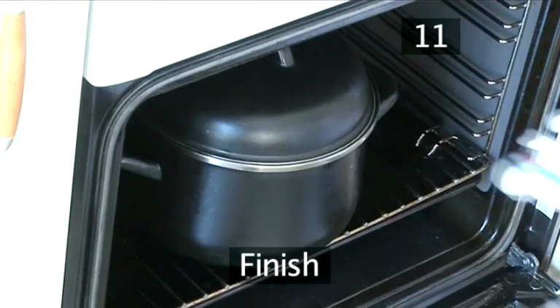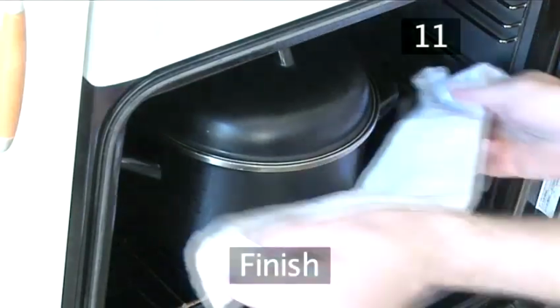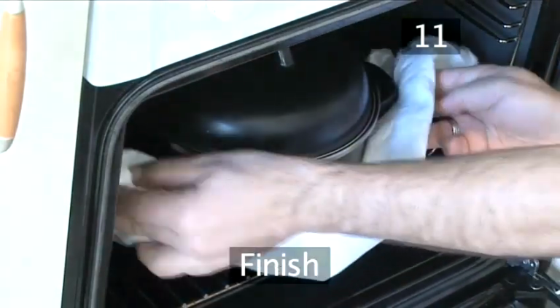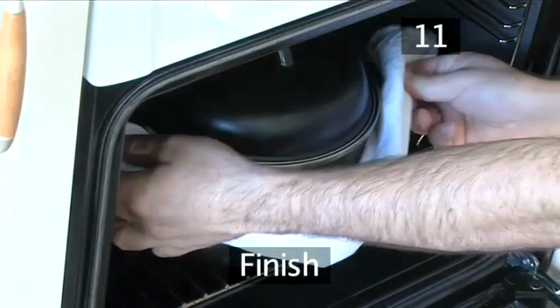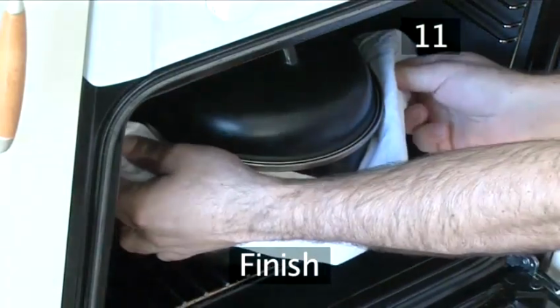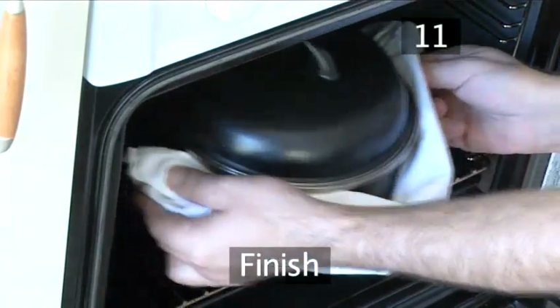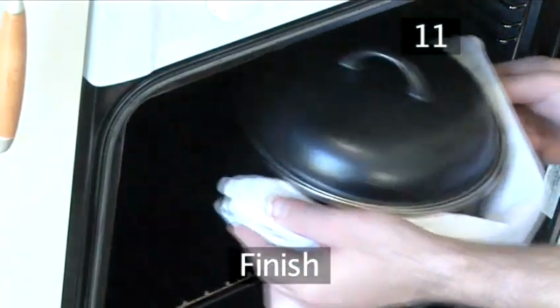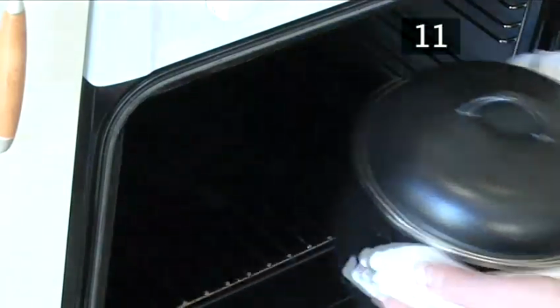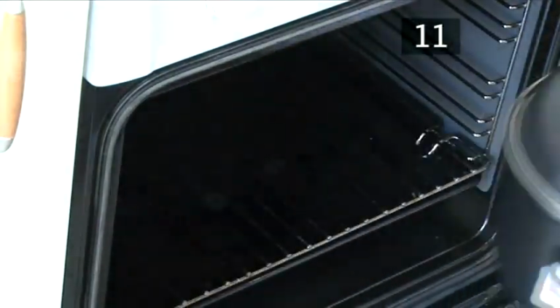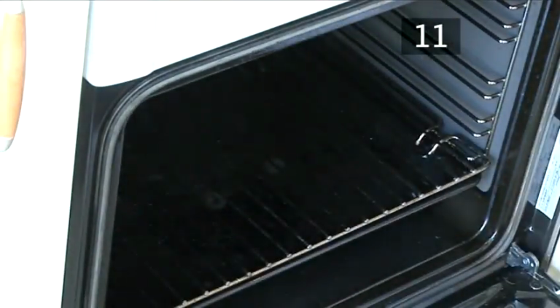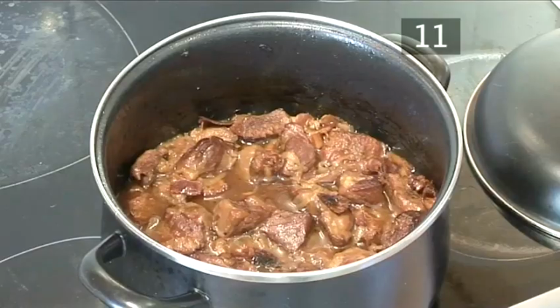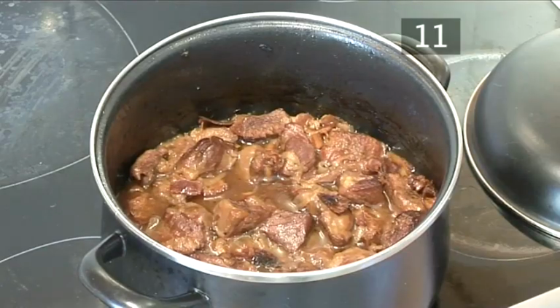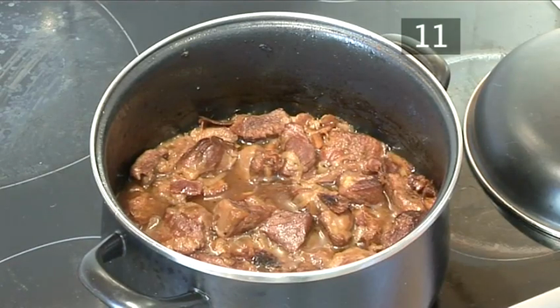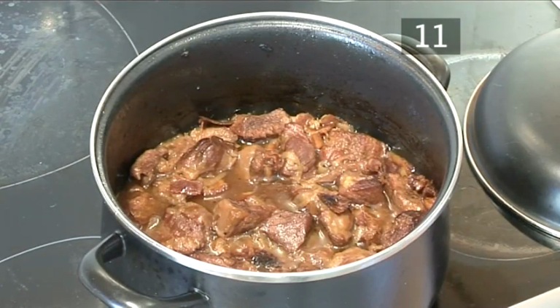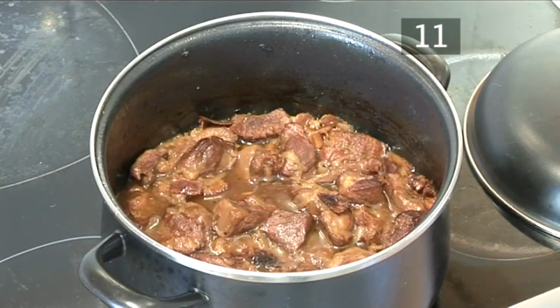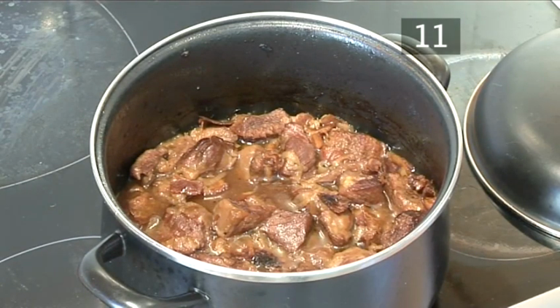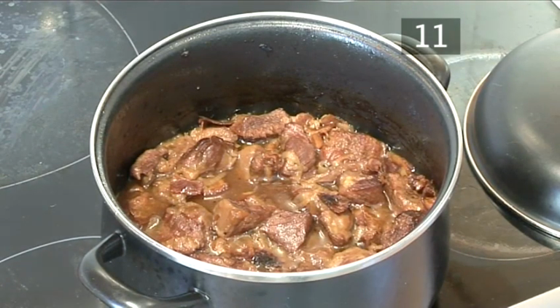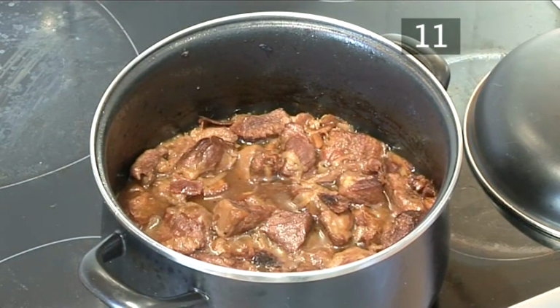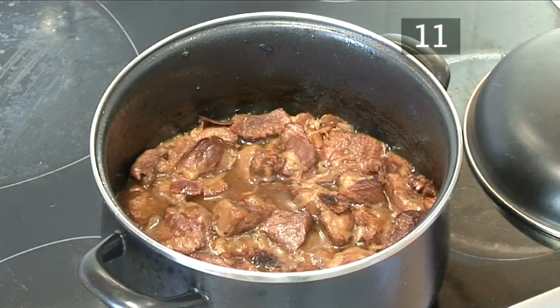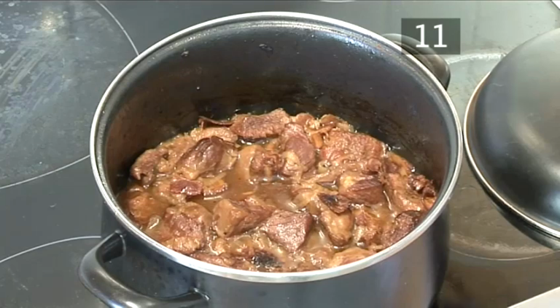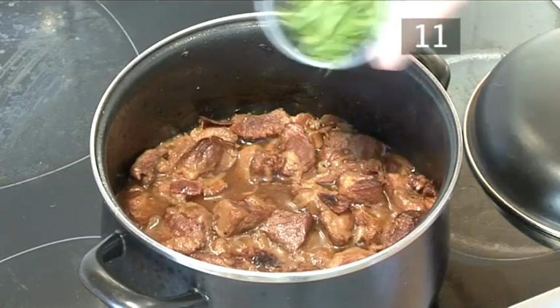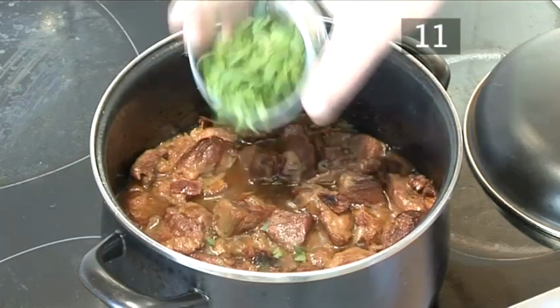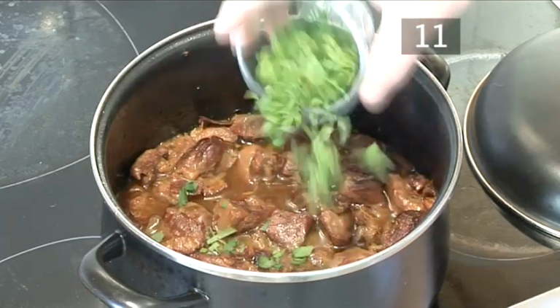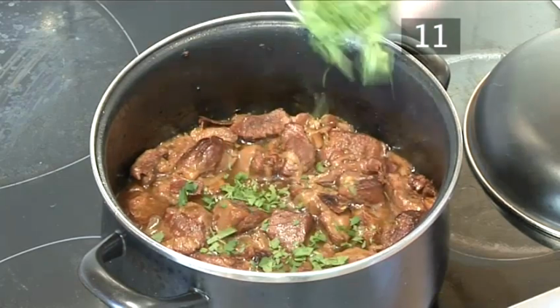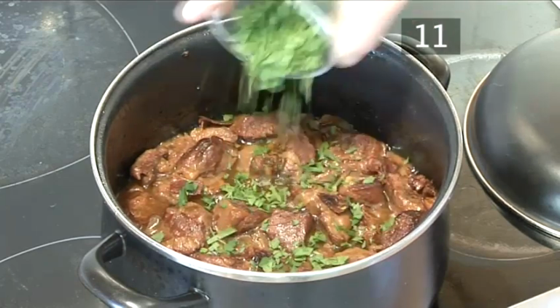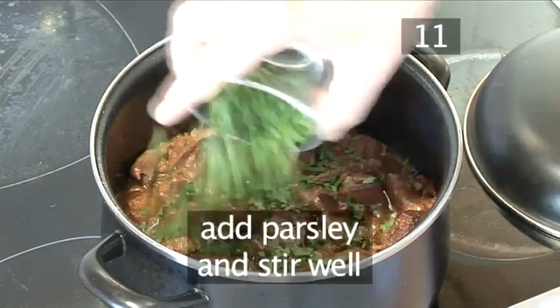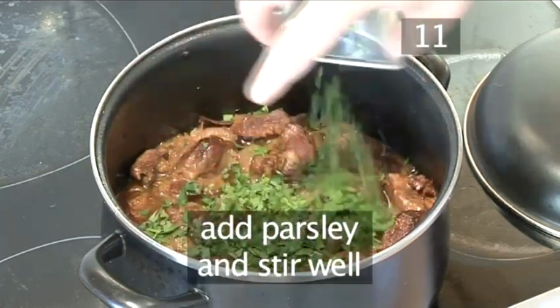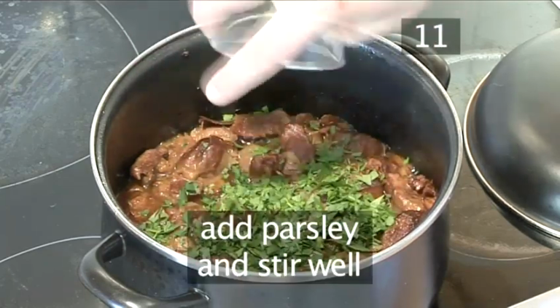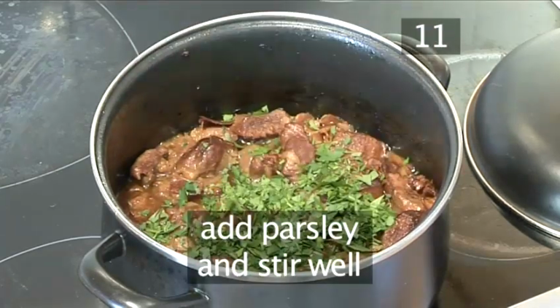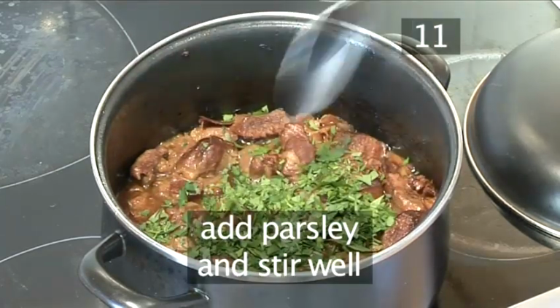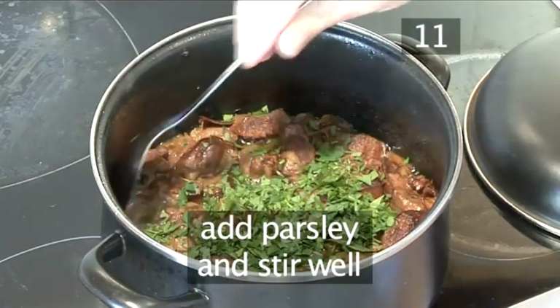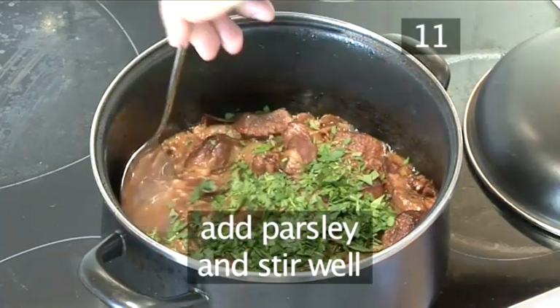Step 11: Finish. When stirring the stew, you will notice that the sauce is reducing and thickening and the meat is becoming tender. Add the chopped parsley, stirring it well.